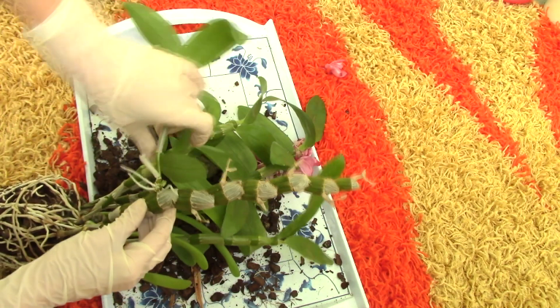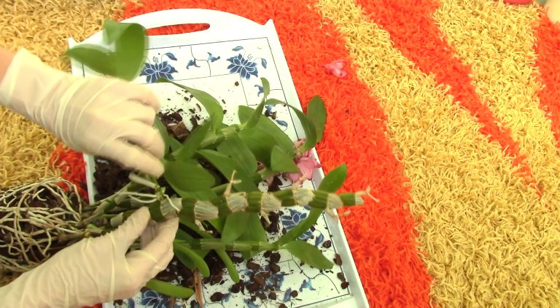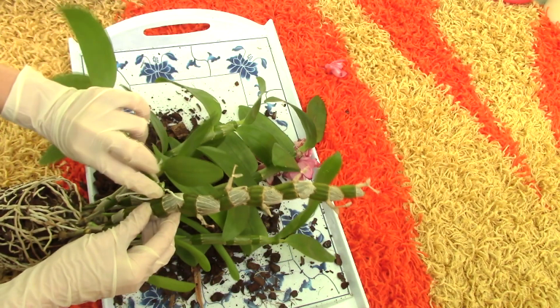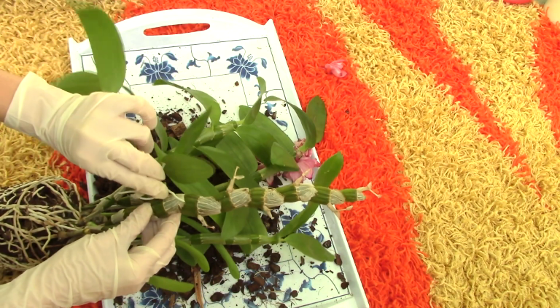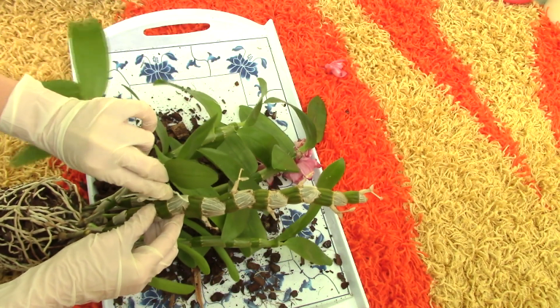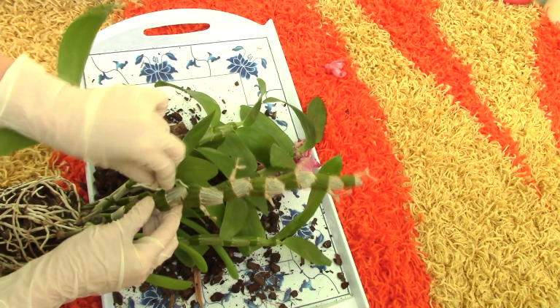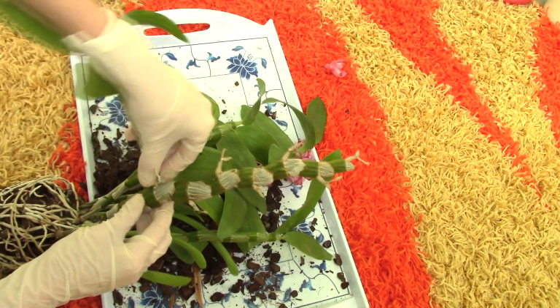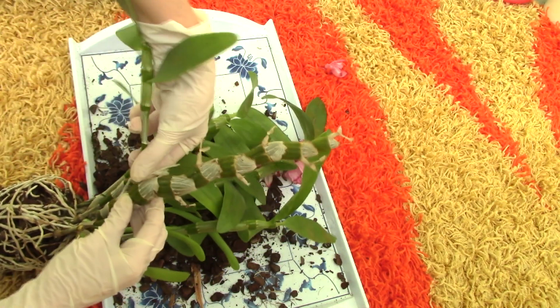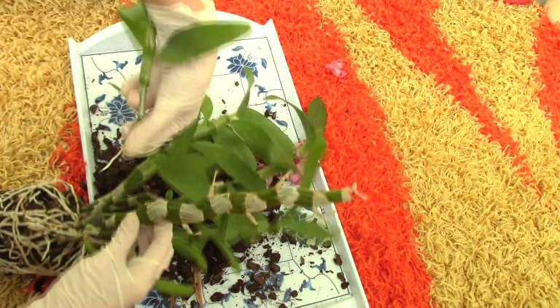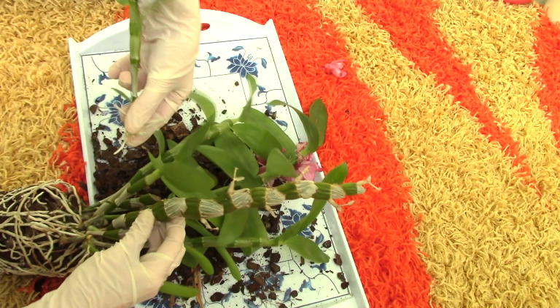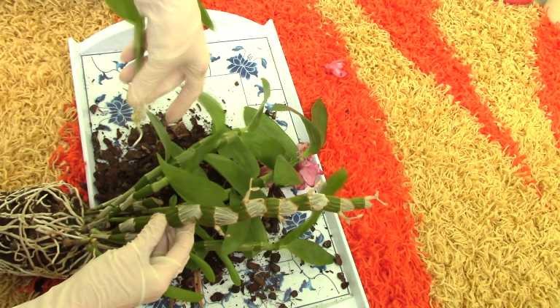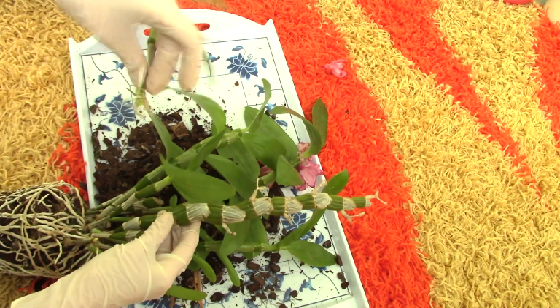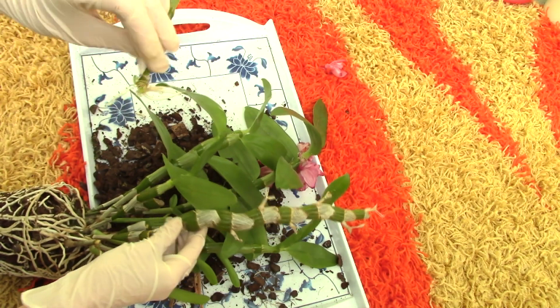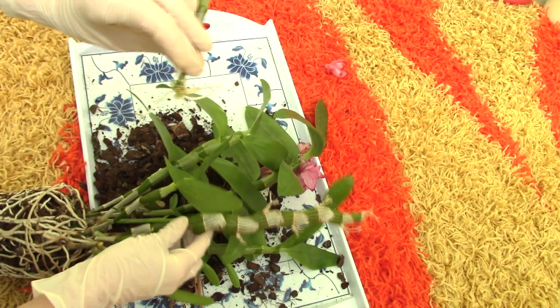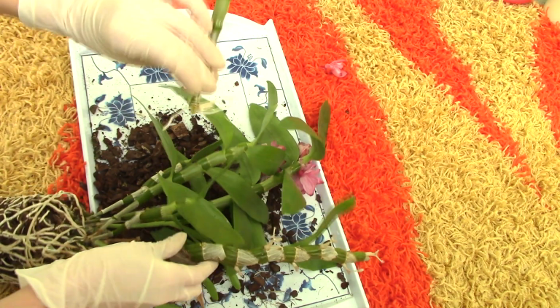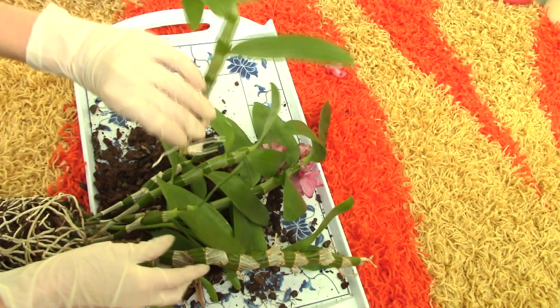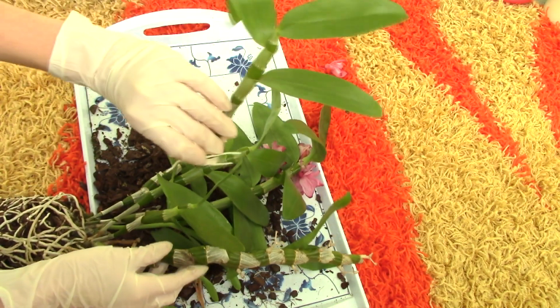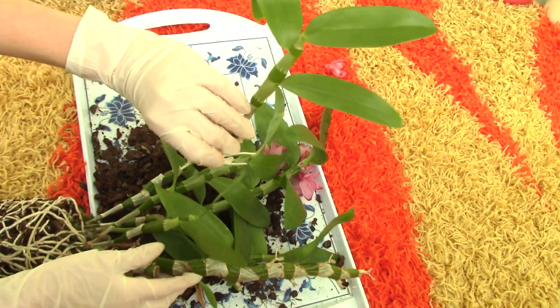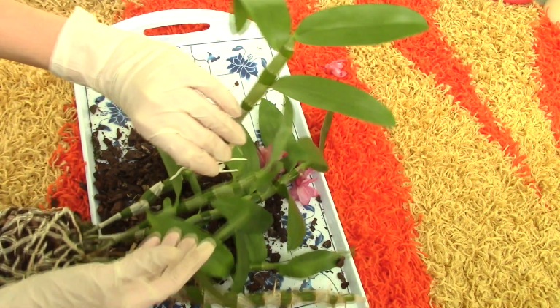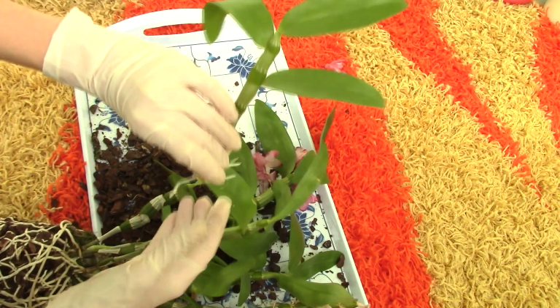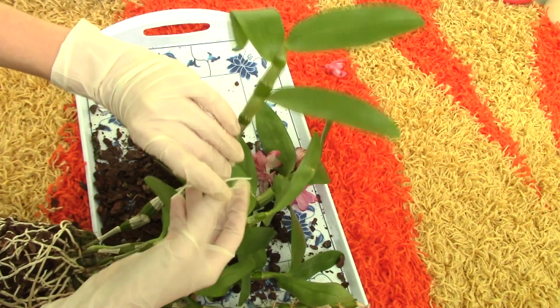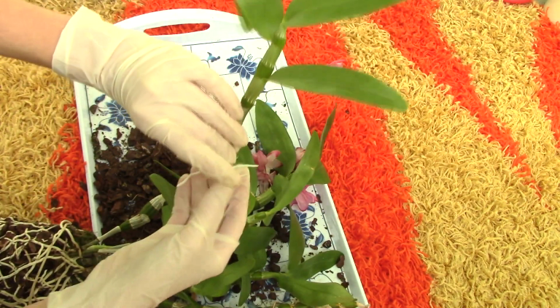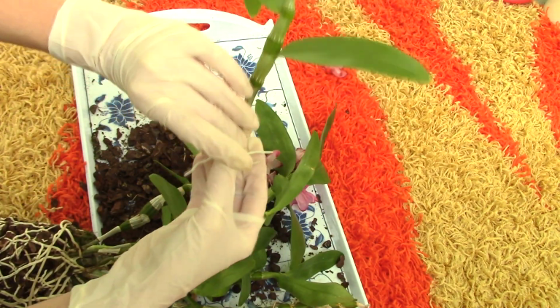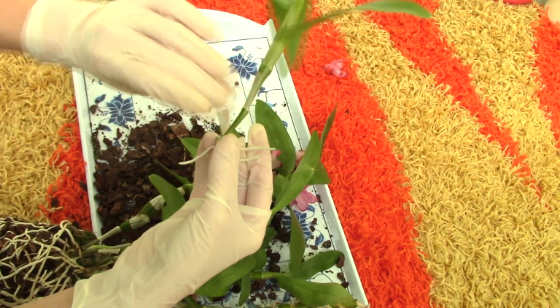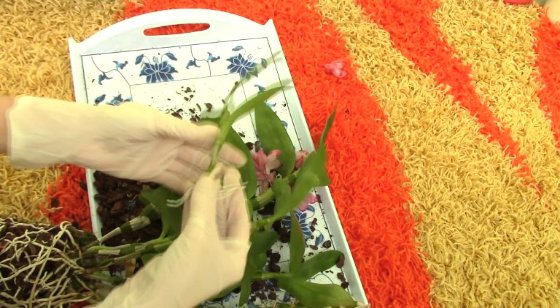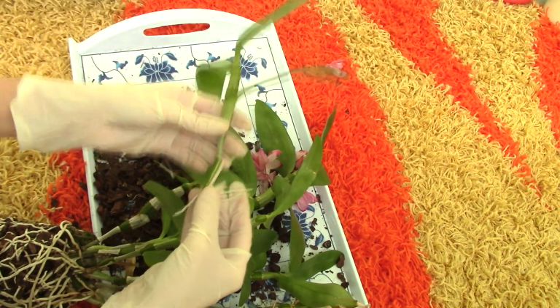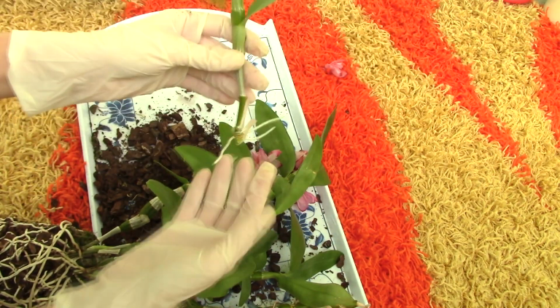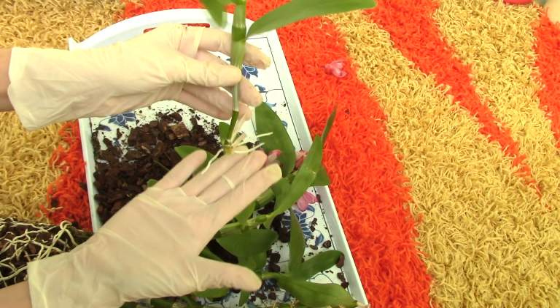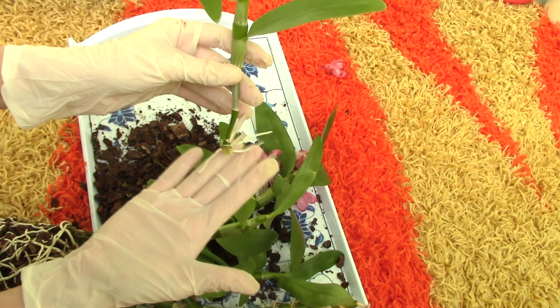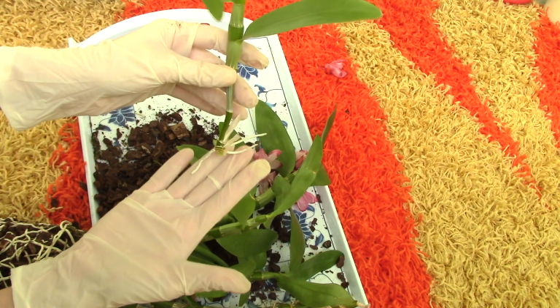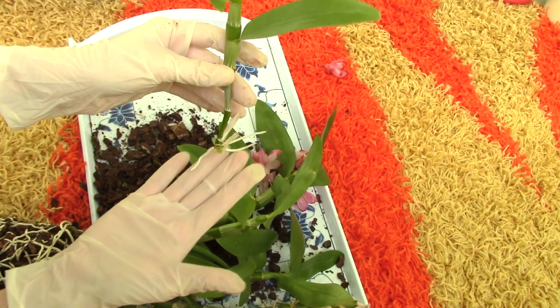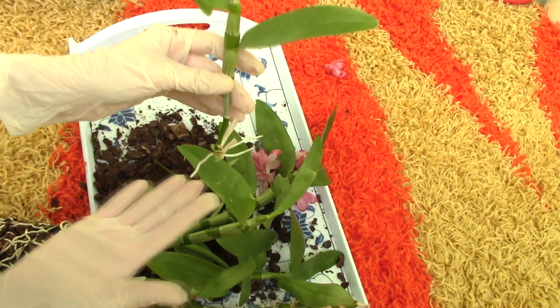Just twist it — you can twist it a few times. It usually doesn't come off from the first twist. And there you go — you have a dendrobium keiki removed, which you can pot up separately.